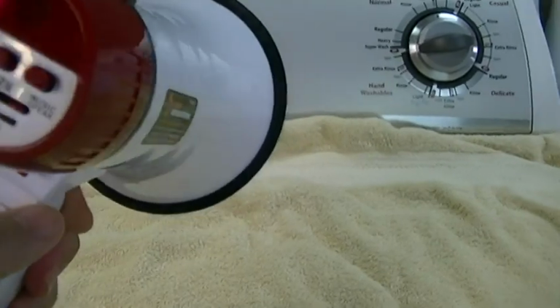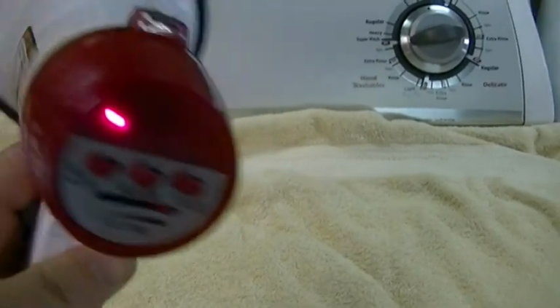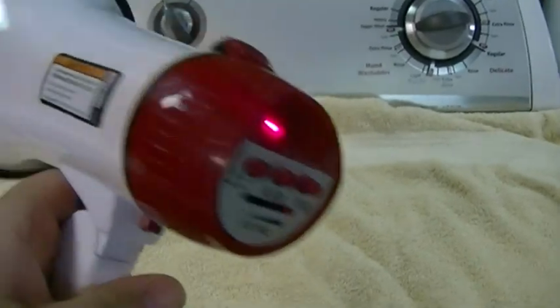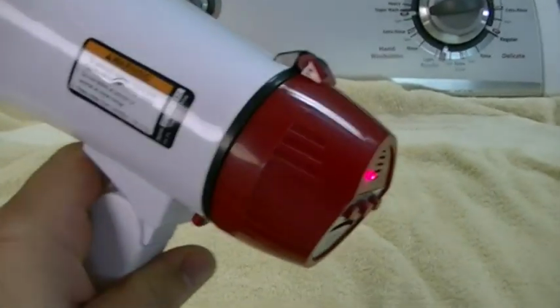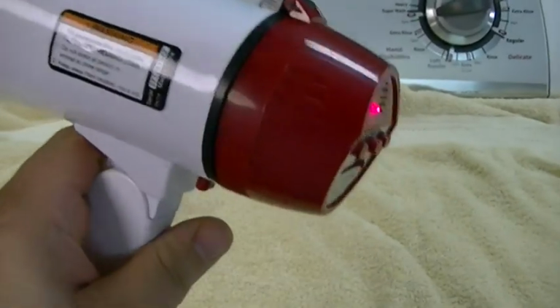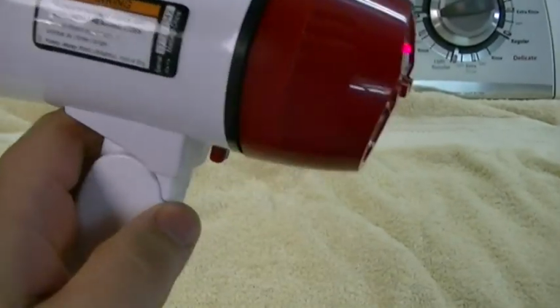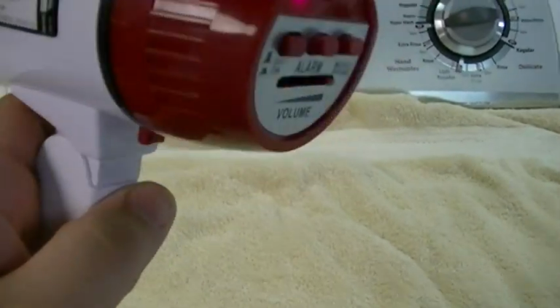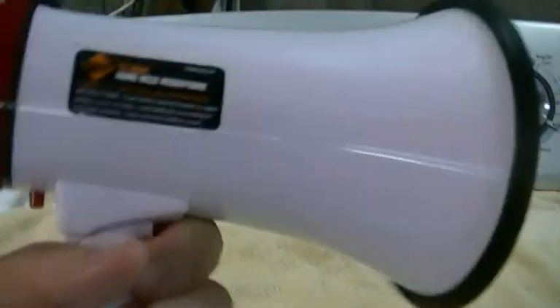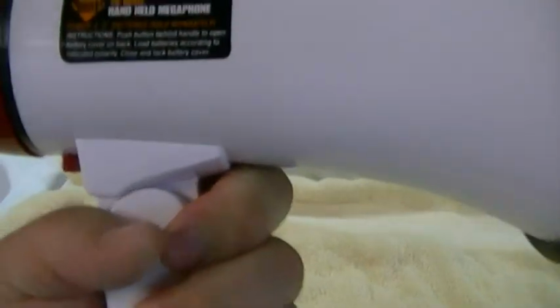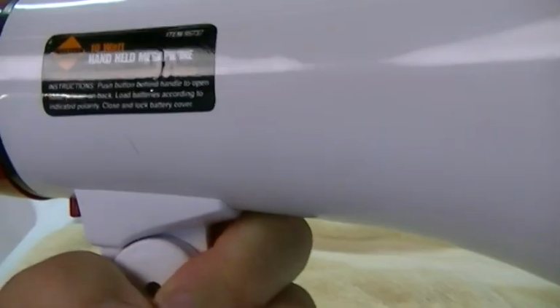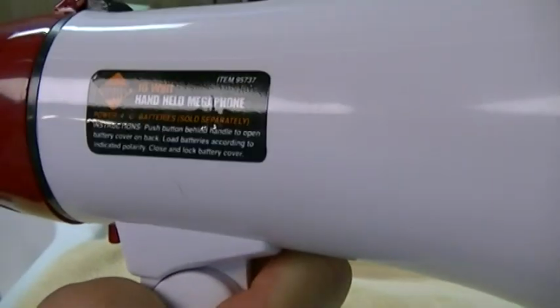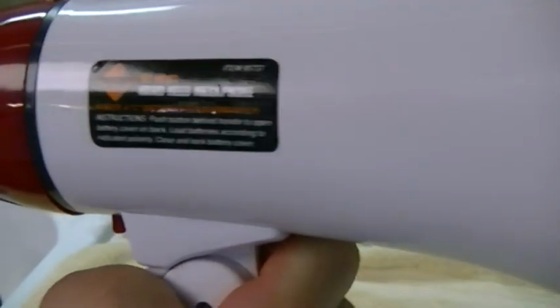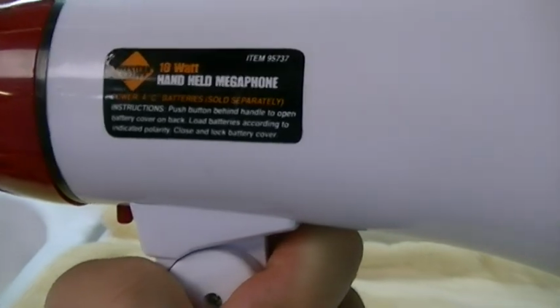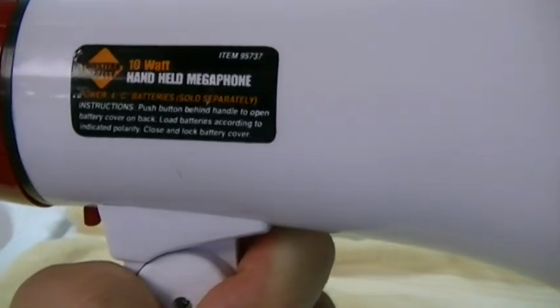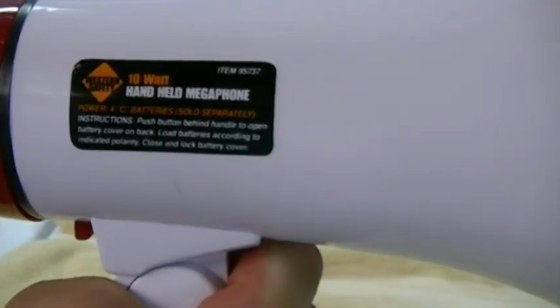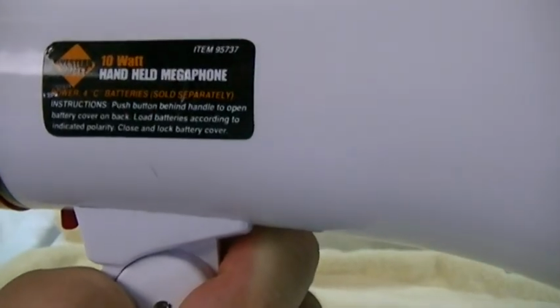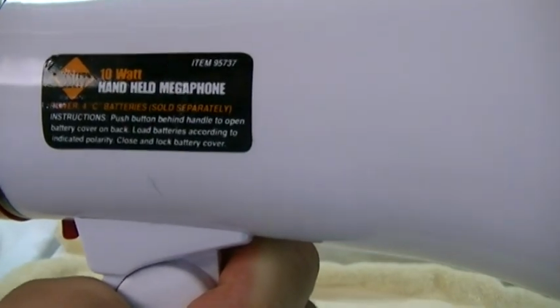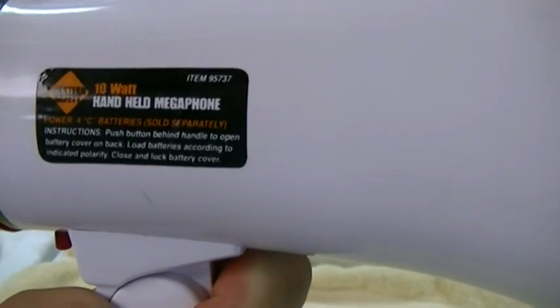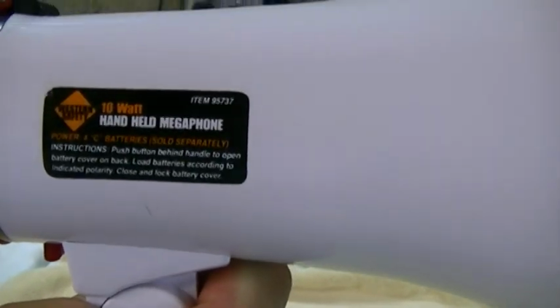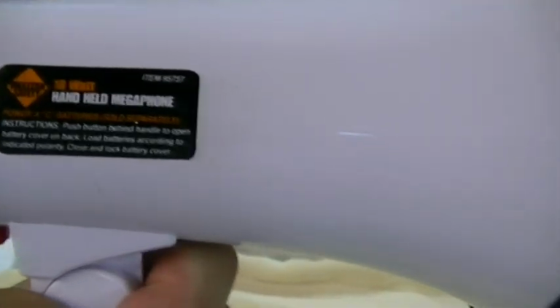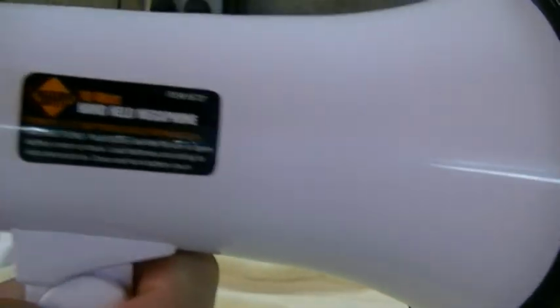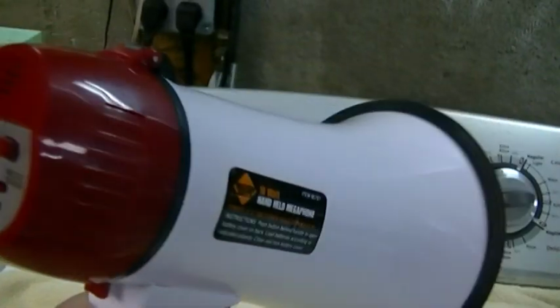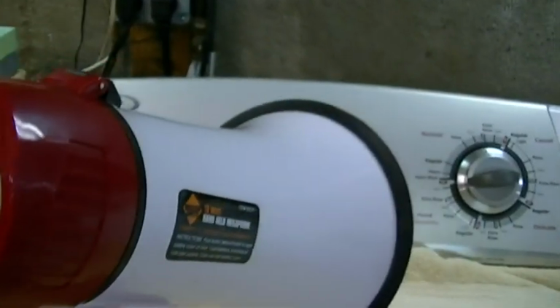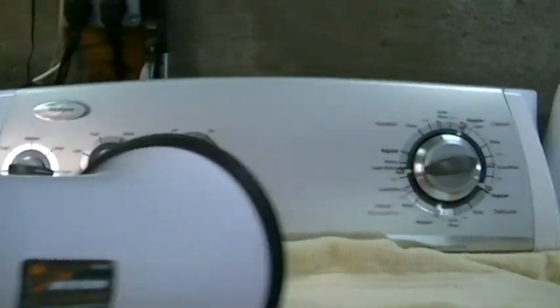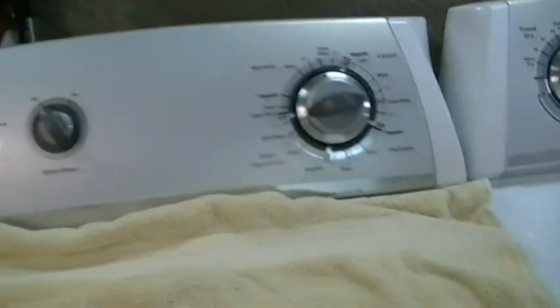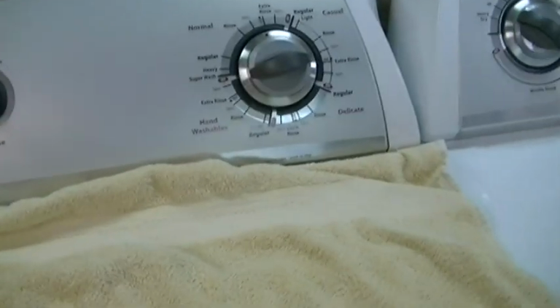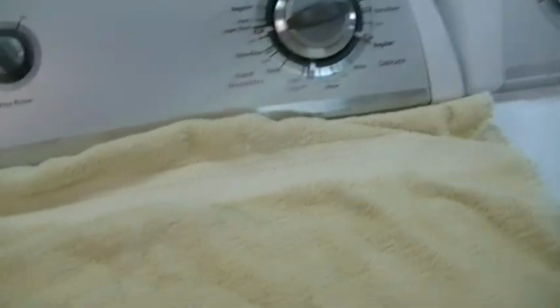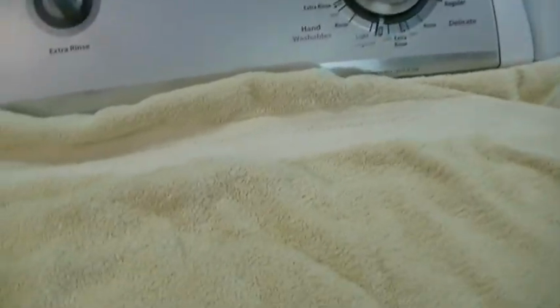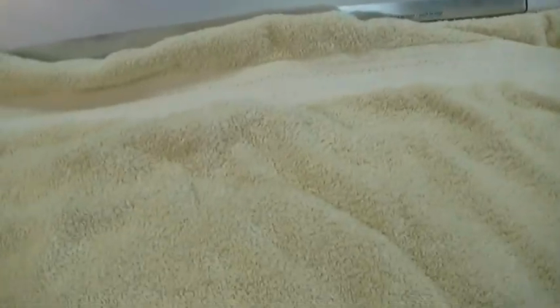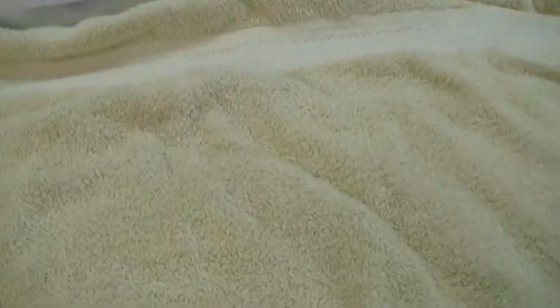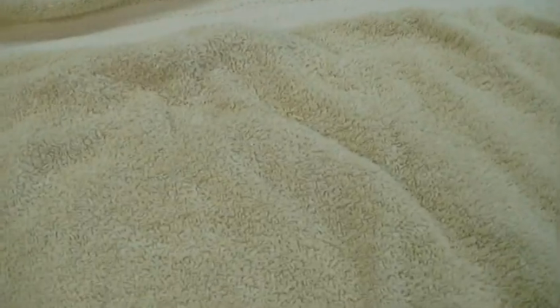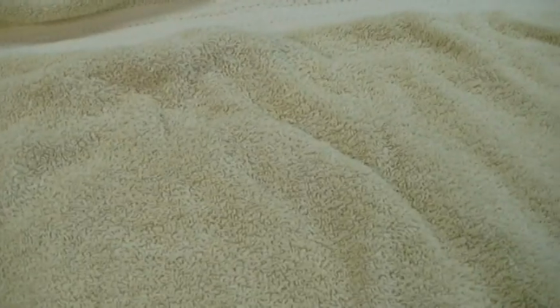That's pretty much it for the Harbor Freight megaphone, again by Western Safety — it's the 10-watt handheld megaphone, item 95737. Until next time, thank you for watching, and make sure you click like and subscribe.